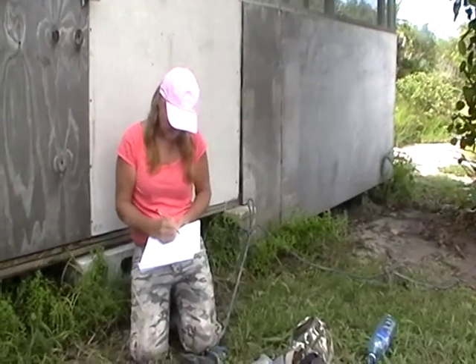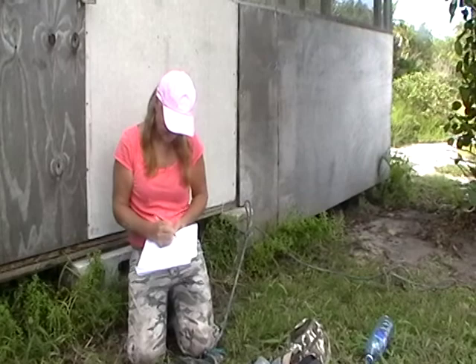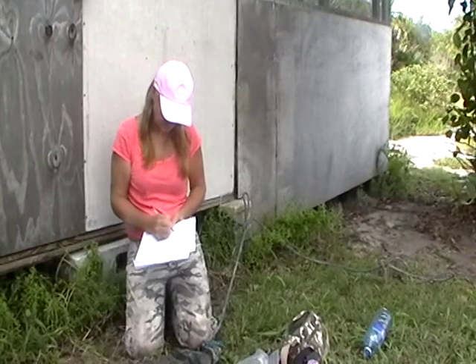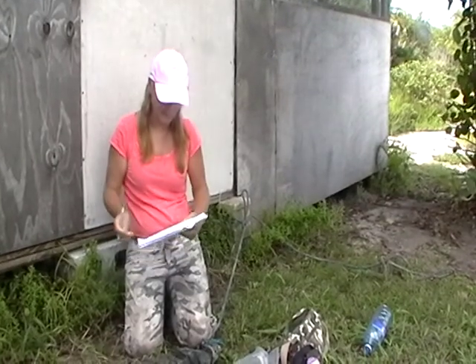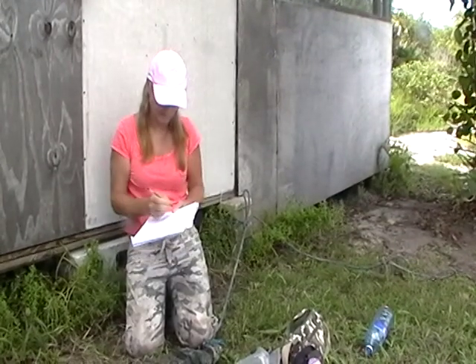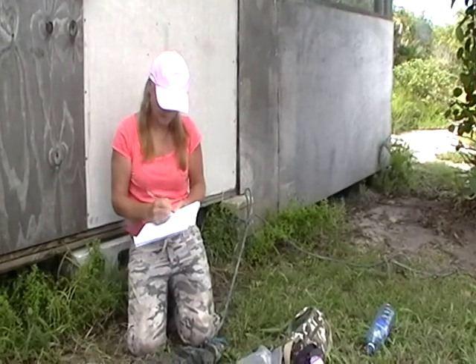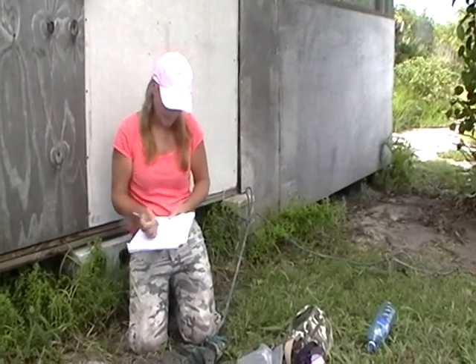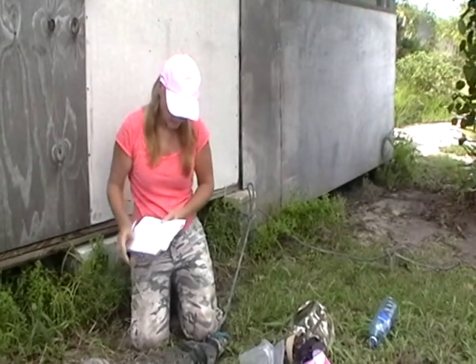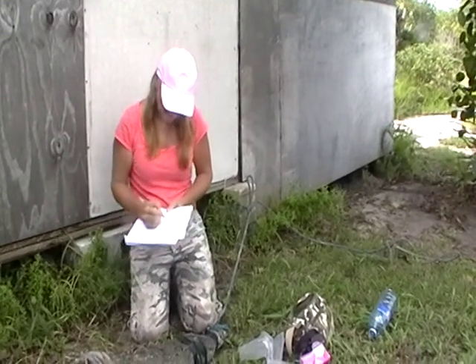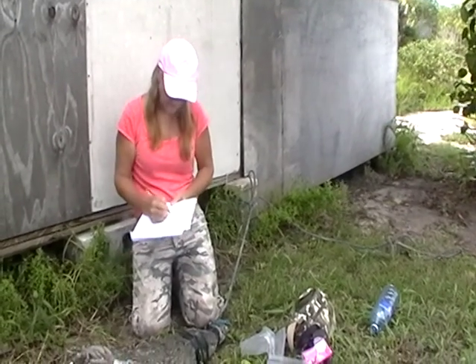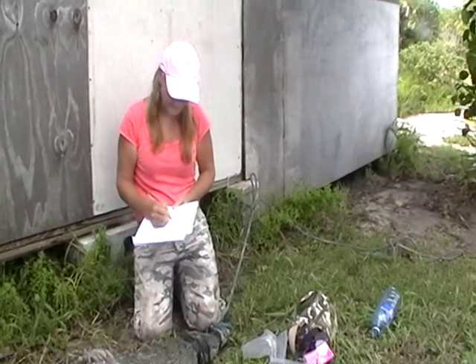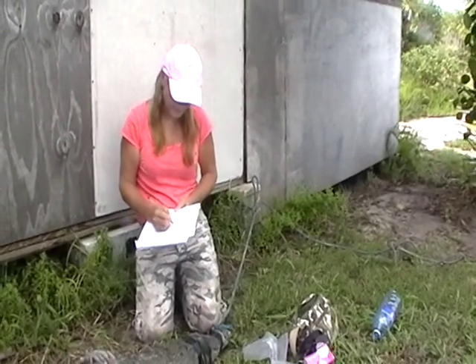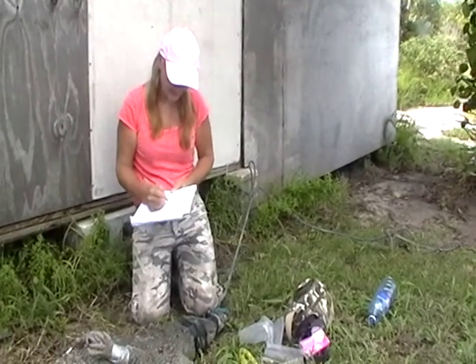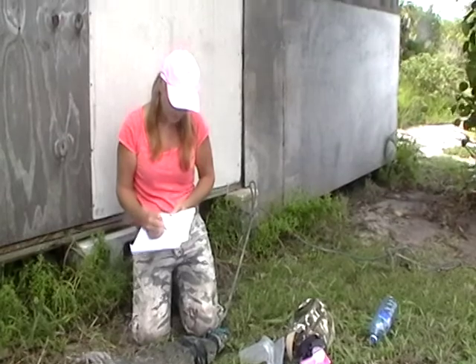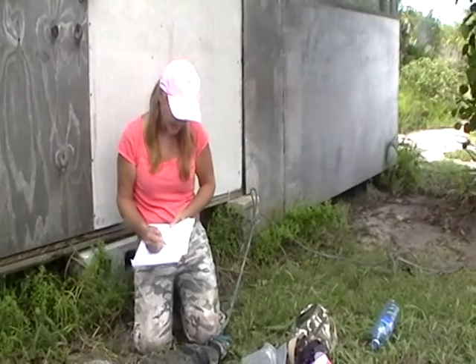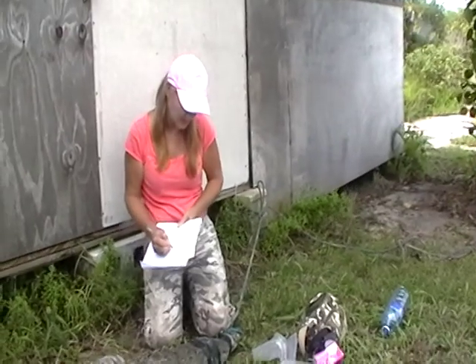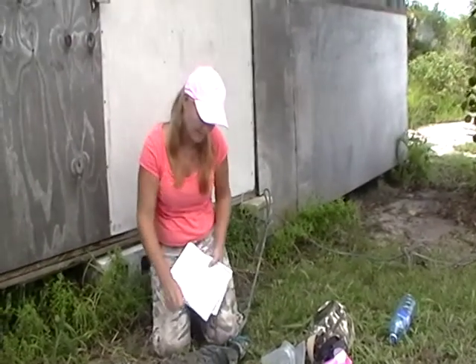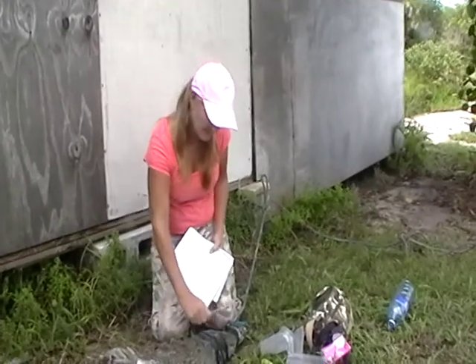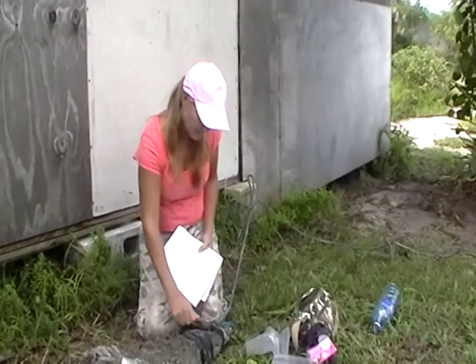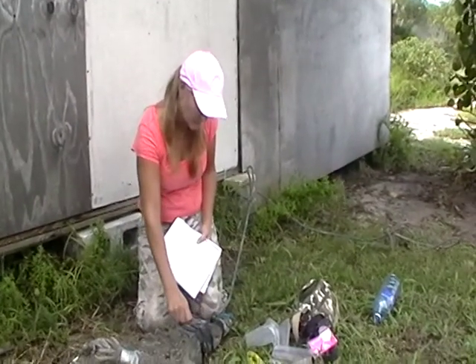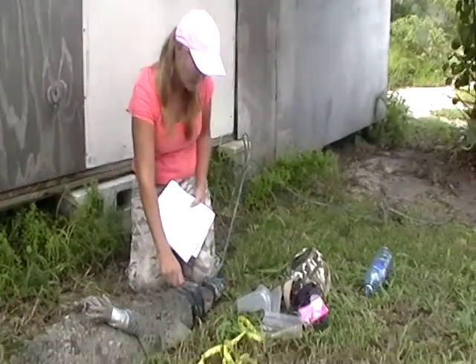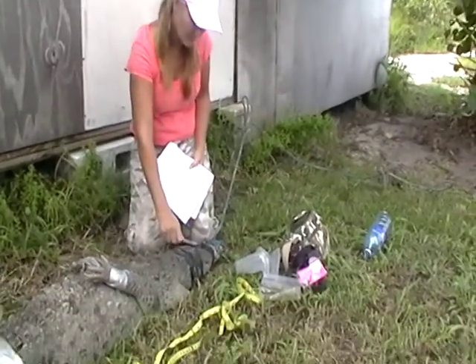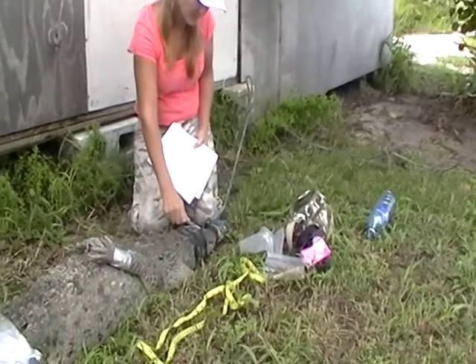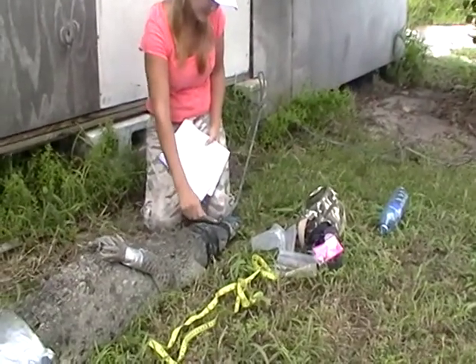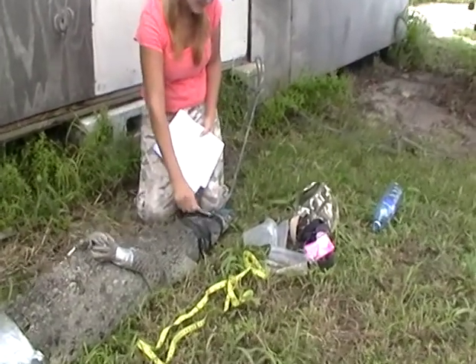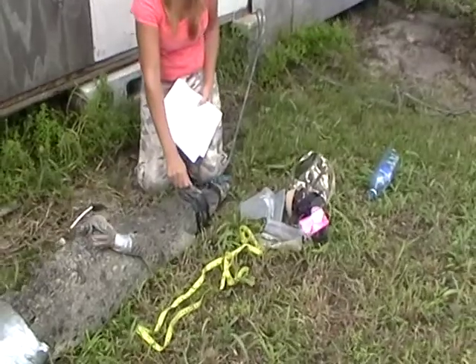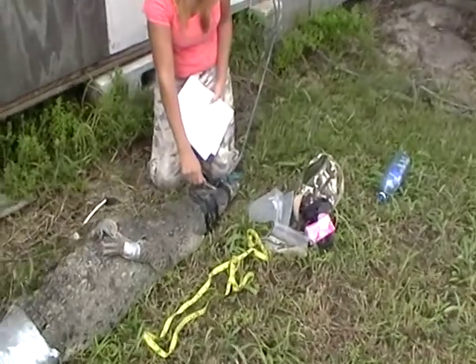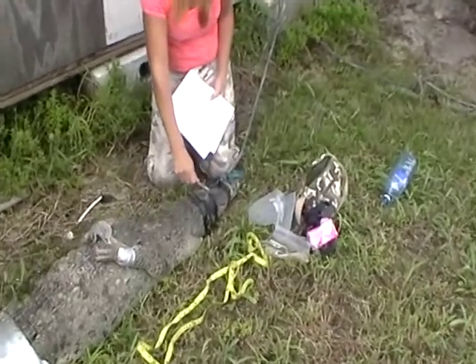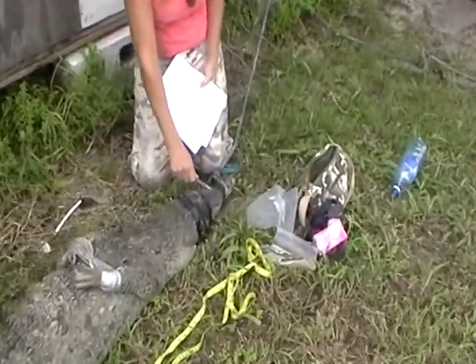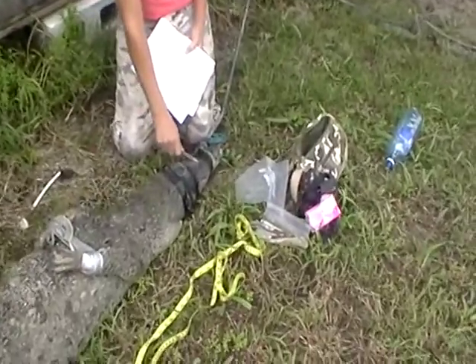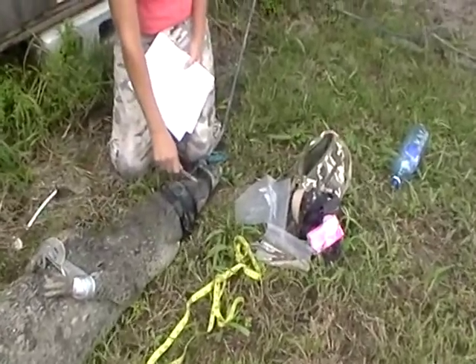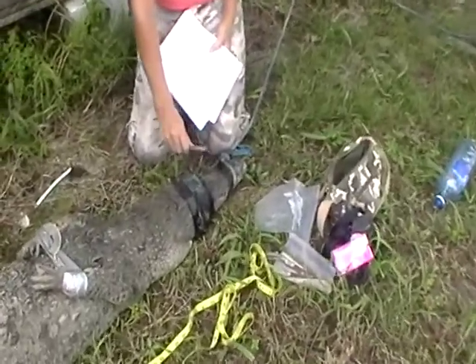This is an American crocodile — I can tell right off the bat by looking at the length of the snout and the pre-orbital hump. There's a hump right in front of its eyes that is species-specific to American crocodiles.